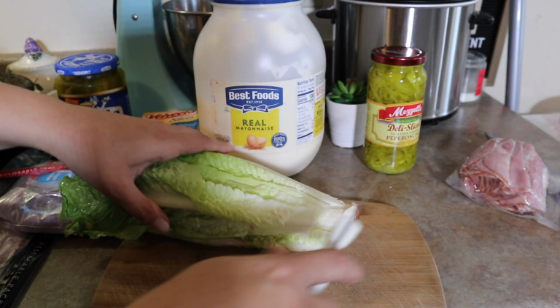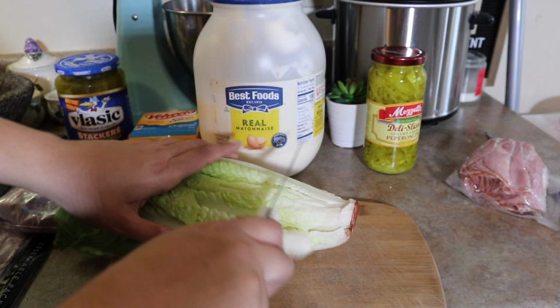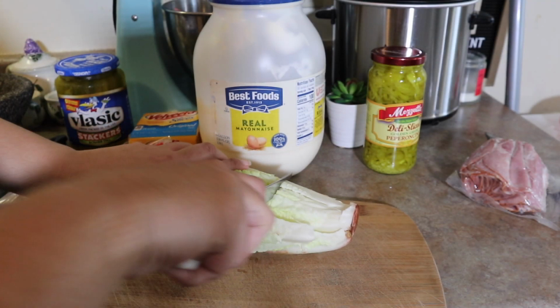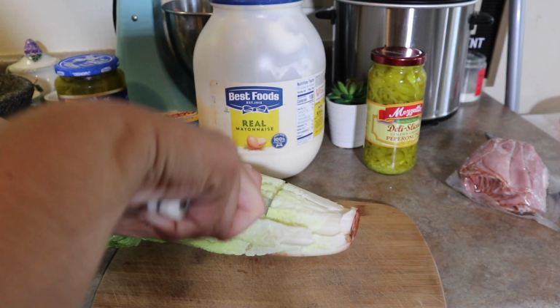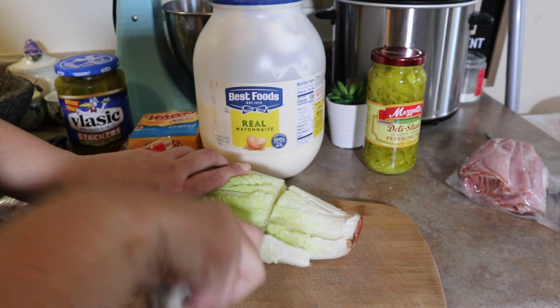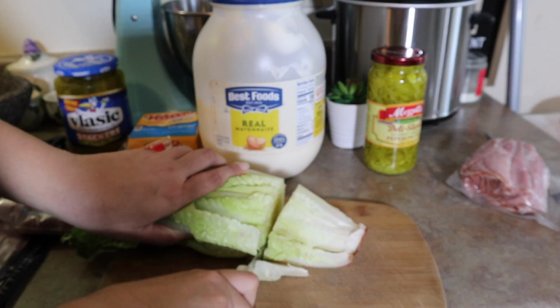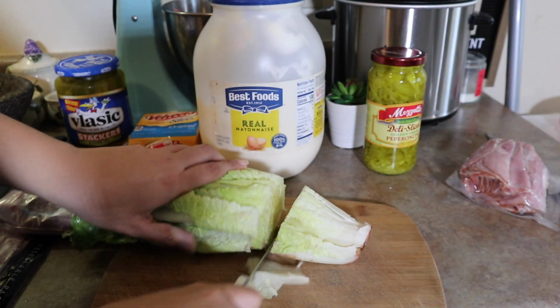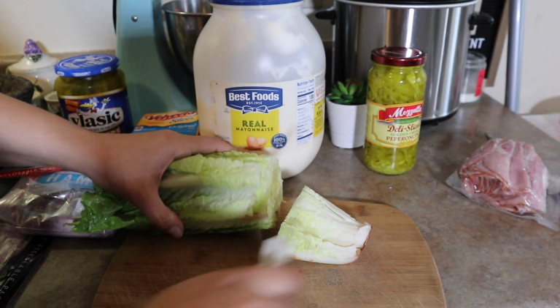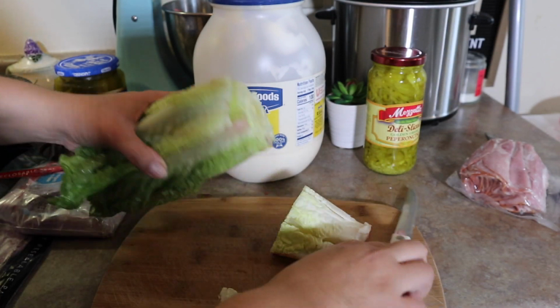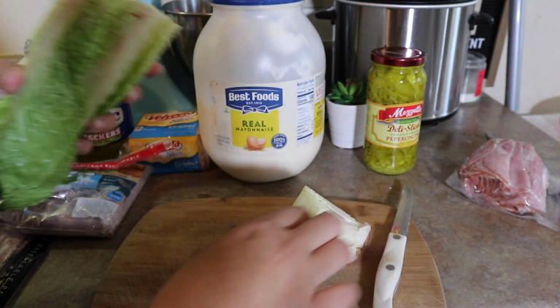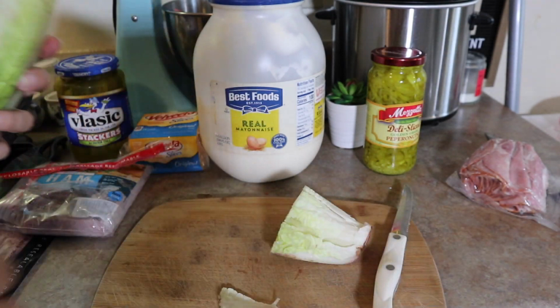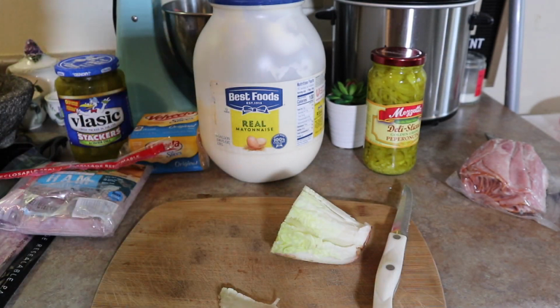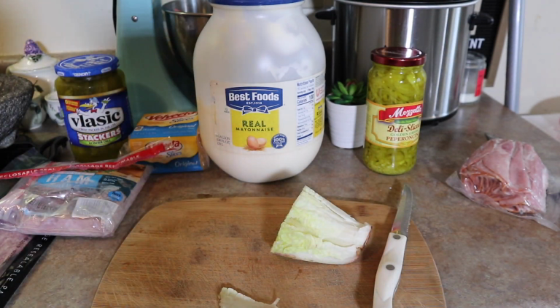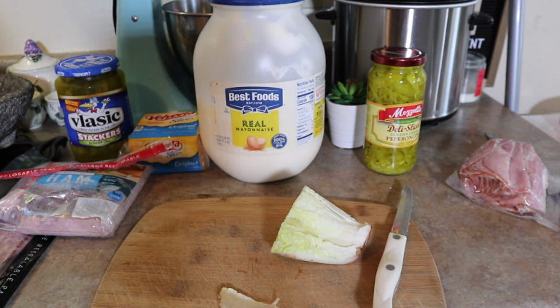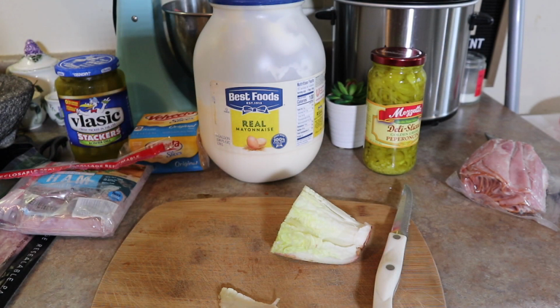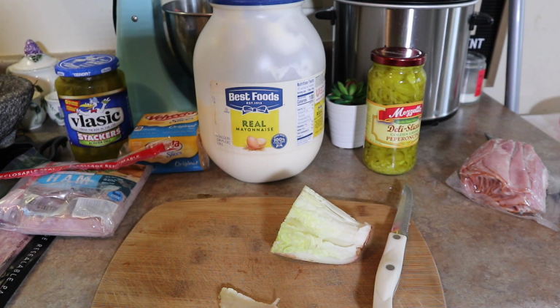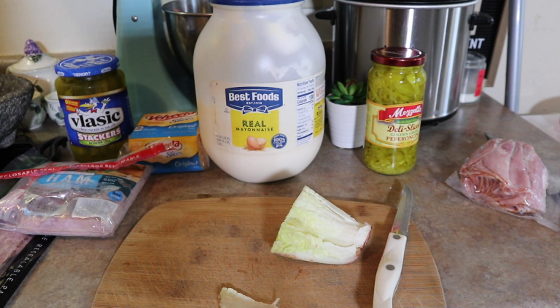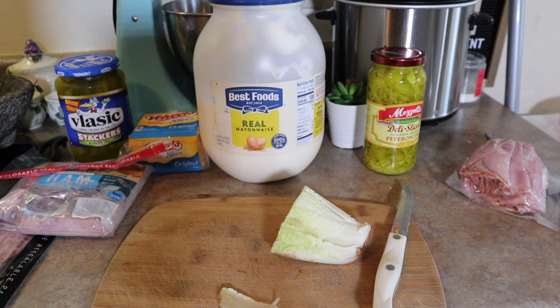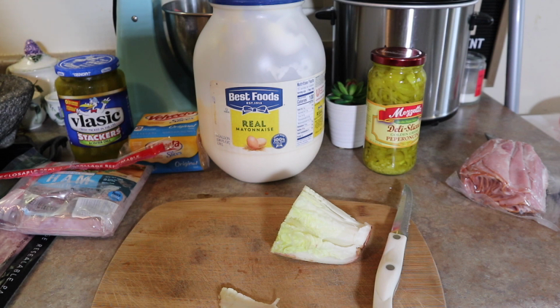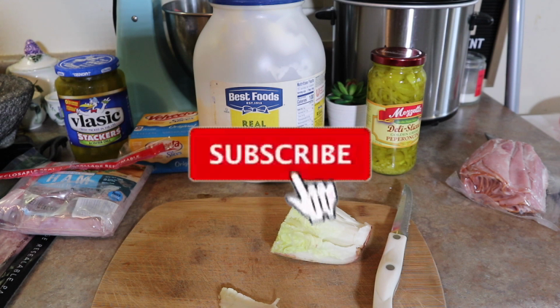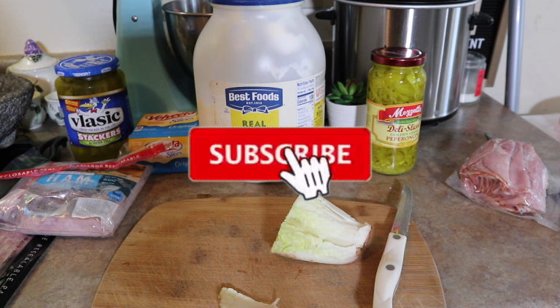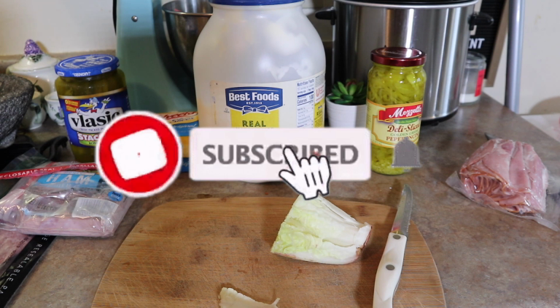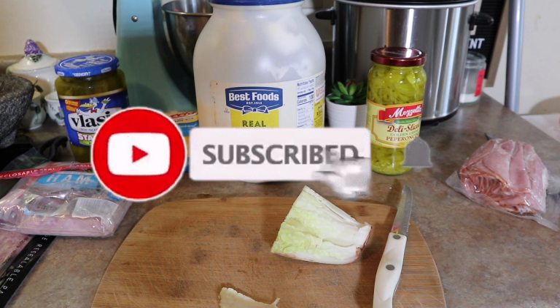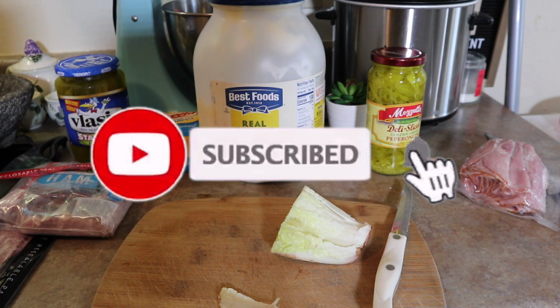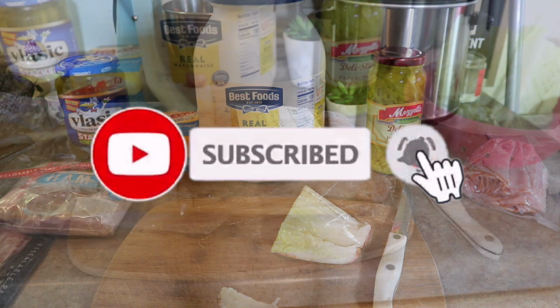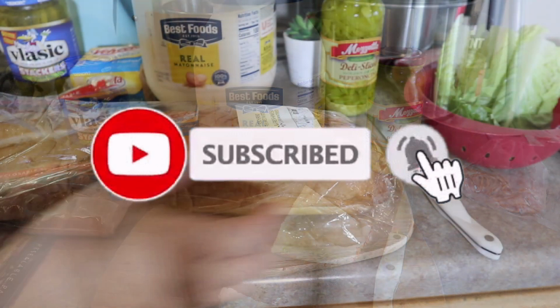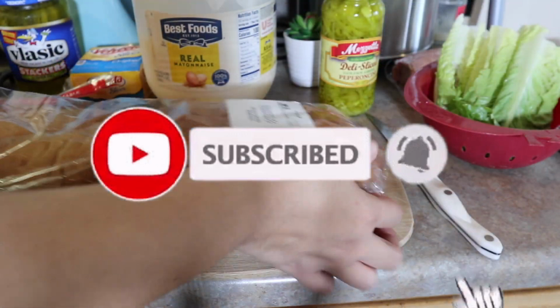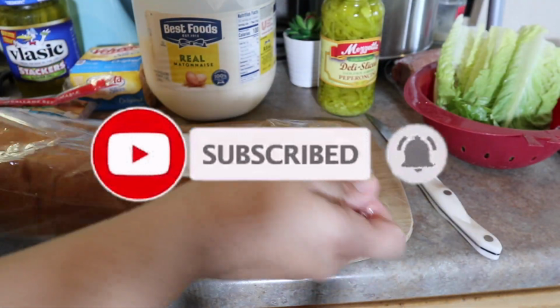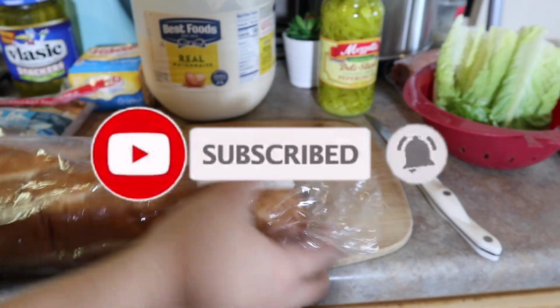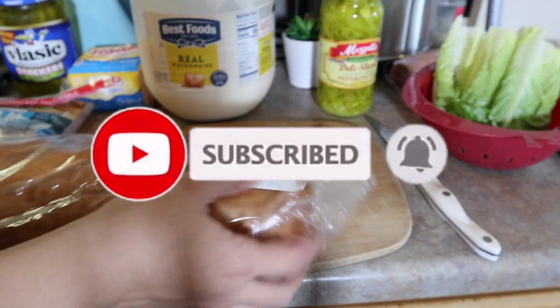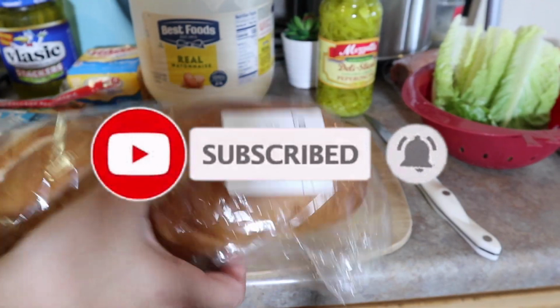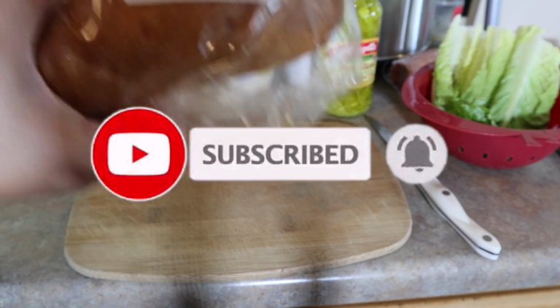Hi guys and welcome back to another week of what's for dinner. I'm gonna show you guys what we had for dinner. I hope you get some new ideas, and for more videos of what's for dinner feel free to hit that subscribe button and give this video a thumbs up if you enjoyed it.